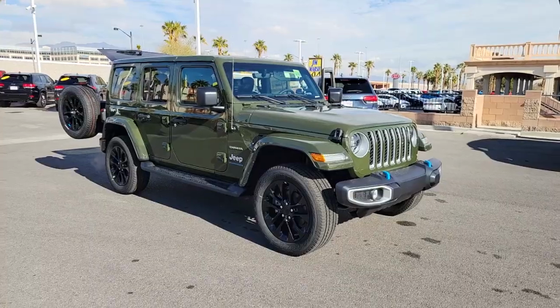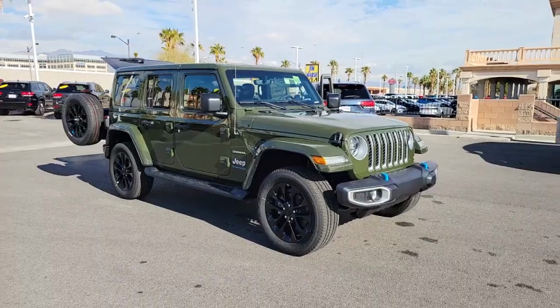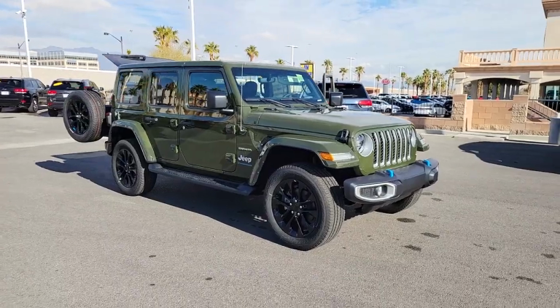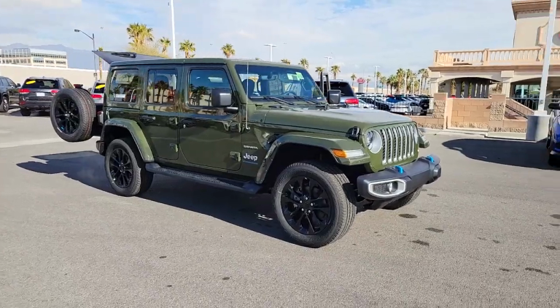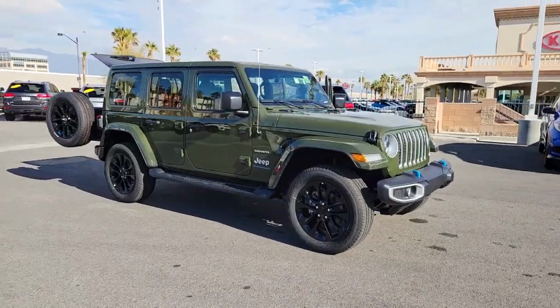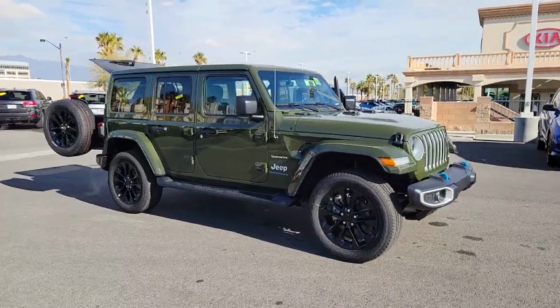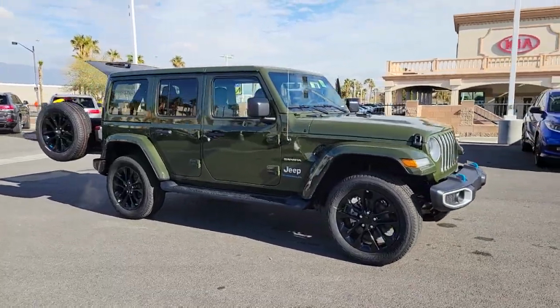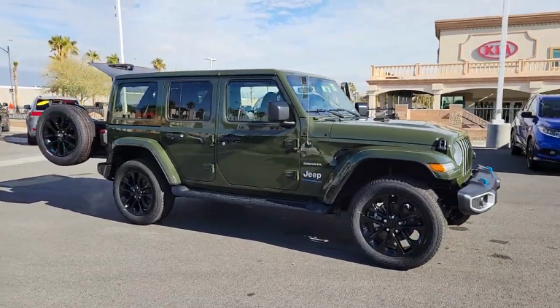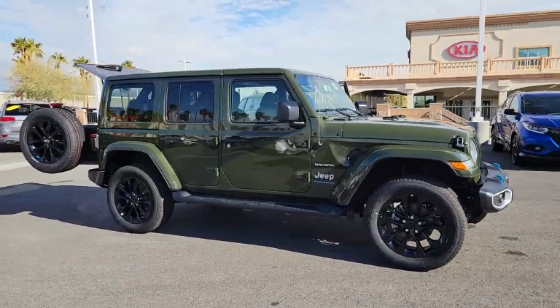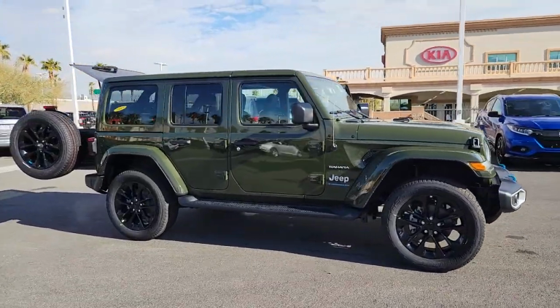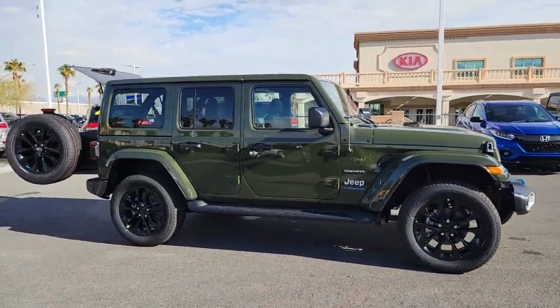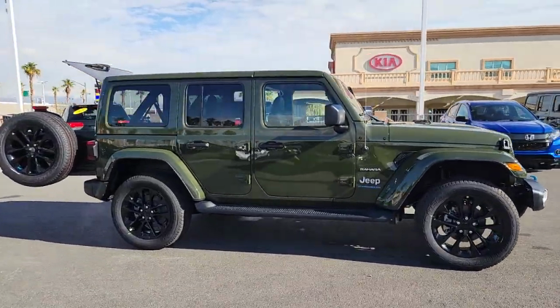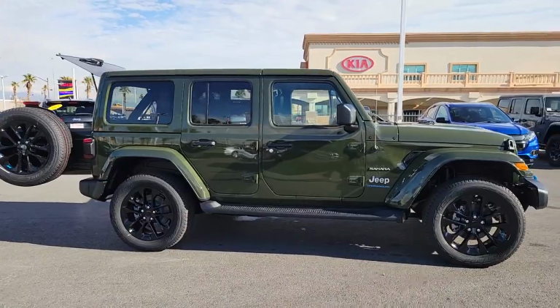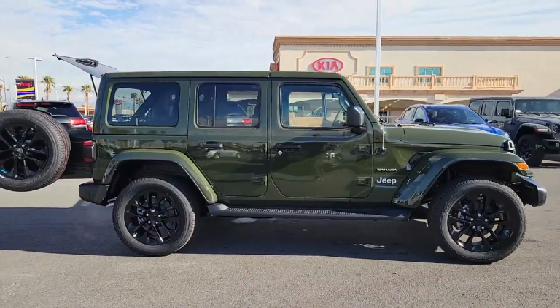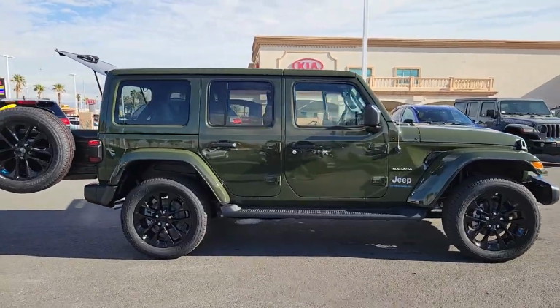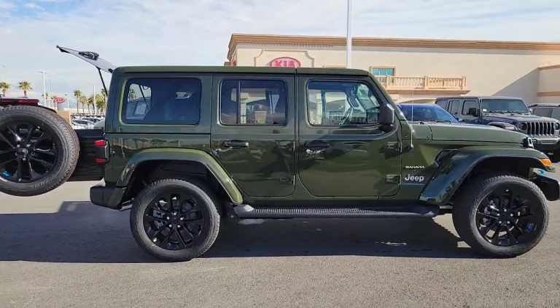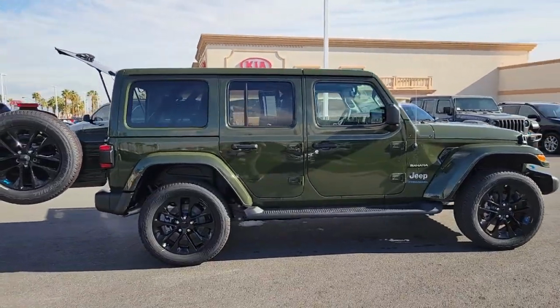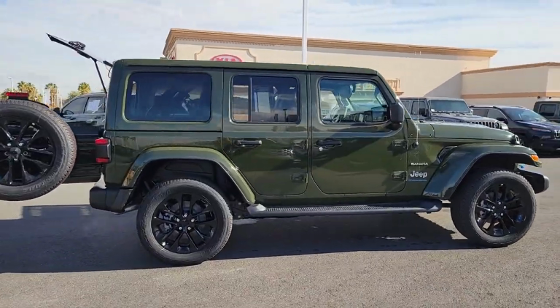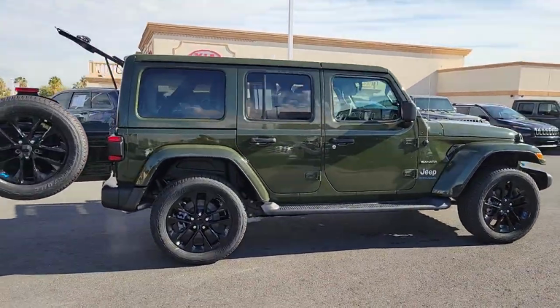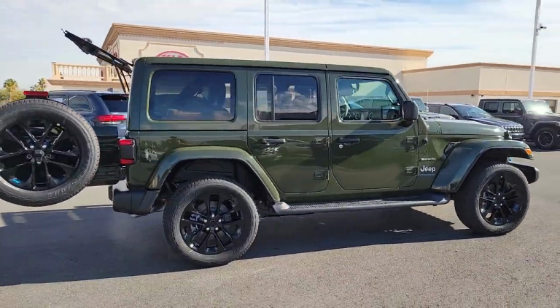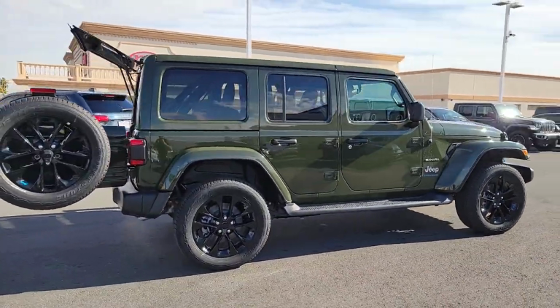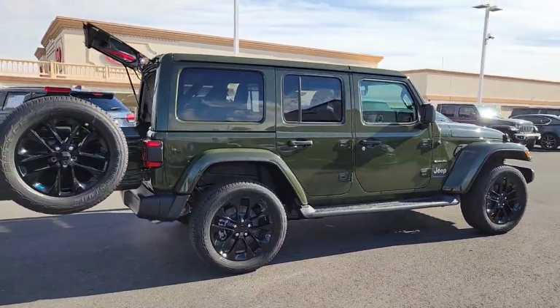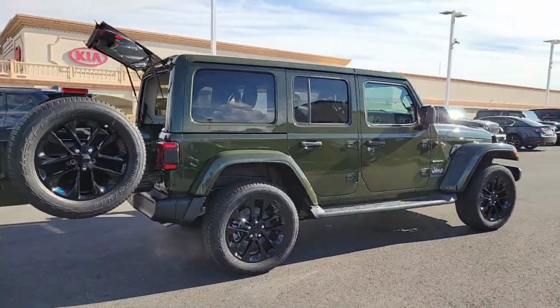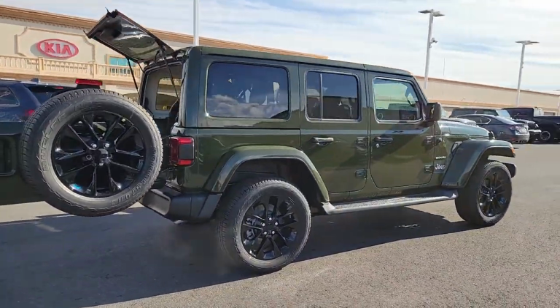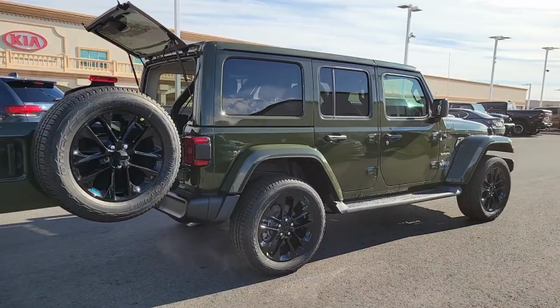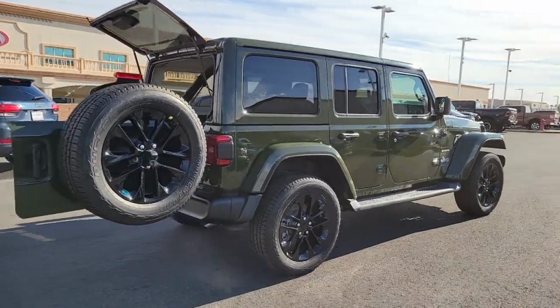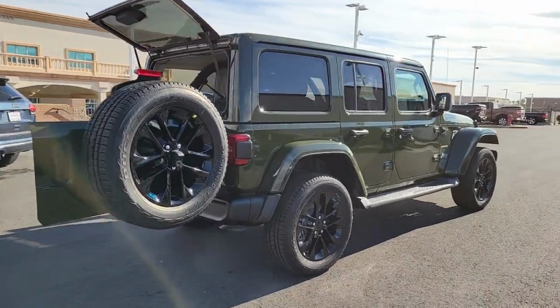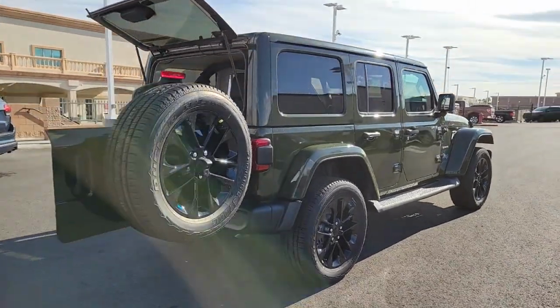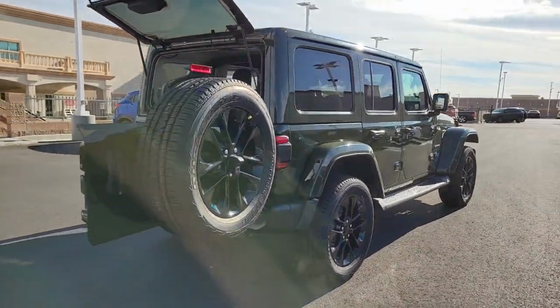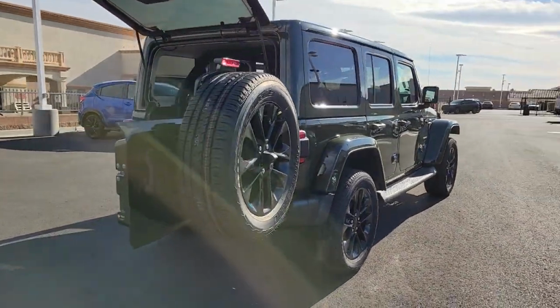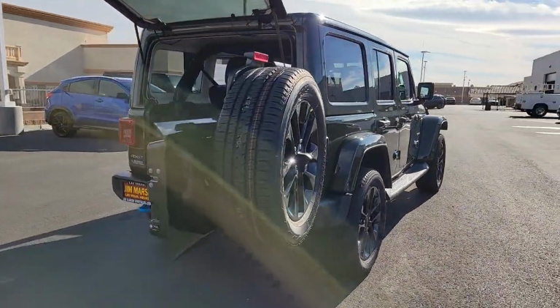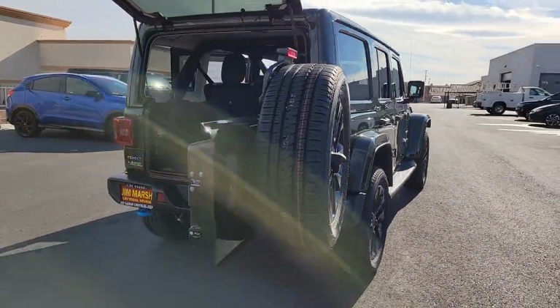Here is a wonderful 2023 Jeep Wrangler. The Wrangler delivers iconic style, future-focused technology, all-terrain capability, rugged power, and the ability to make your adventures truly your own.